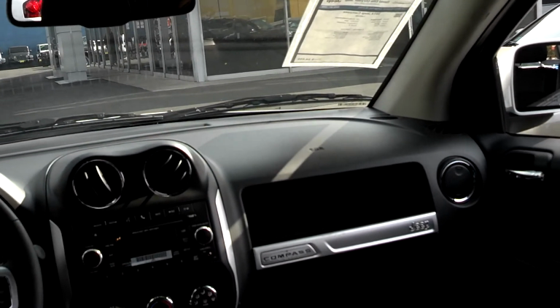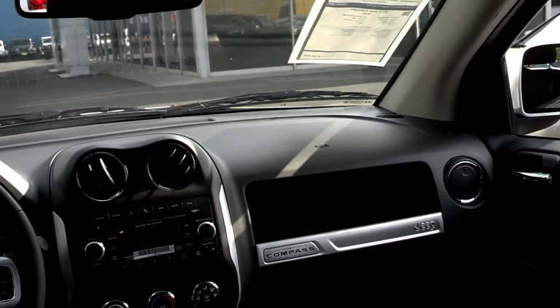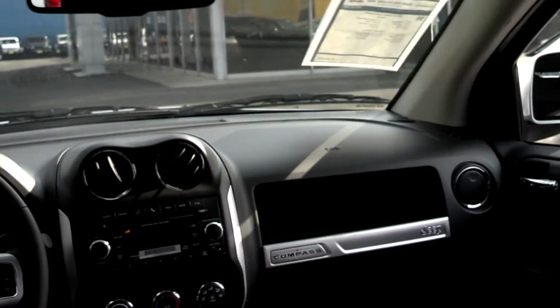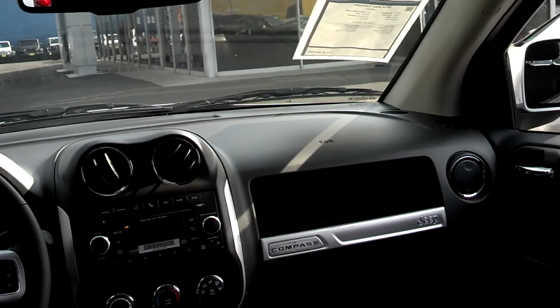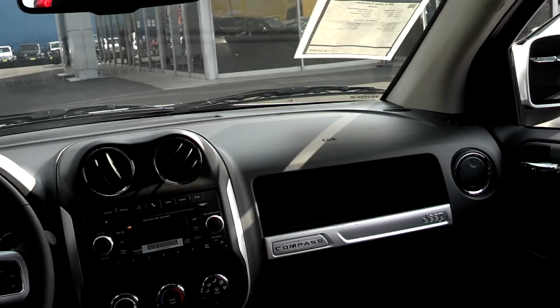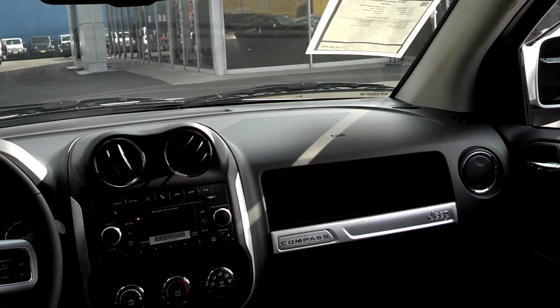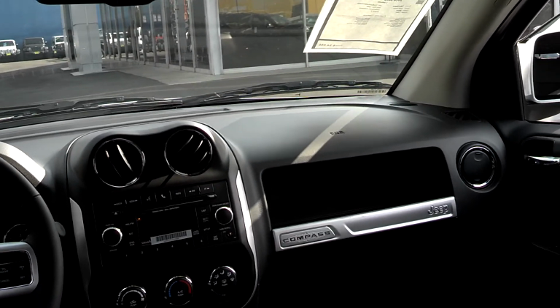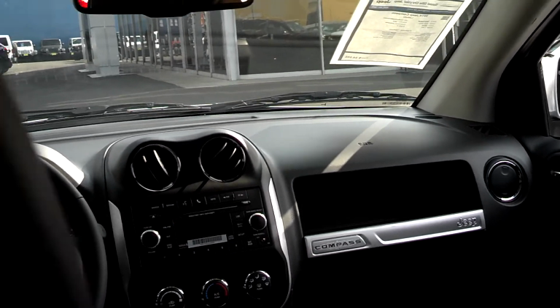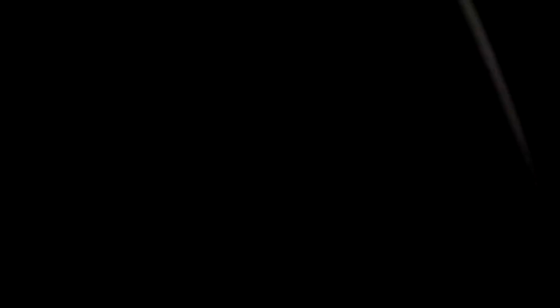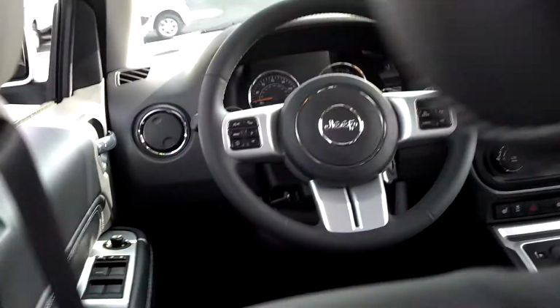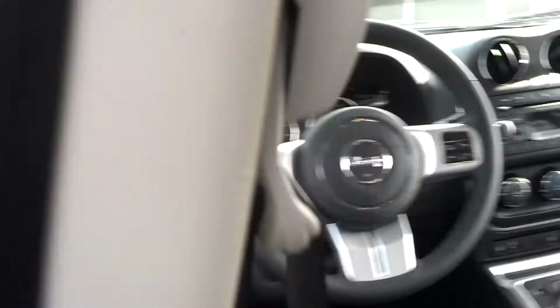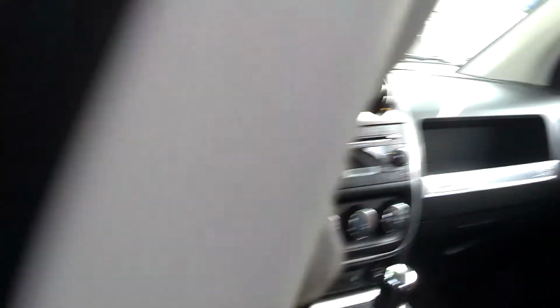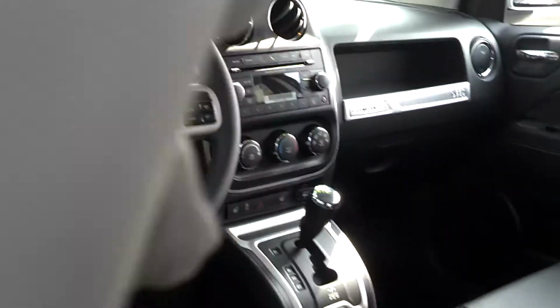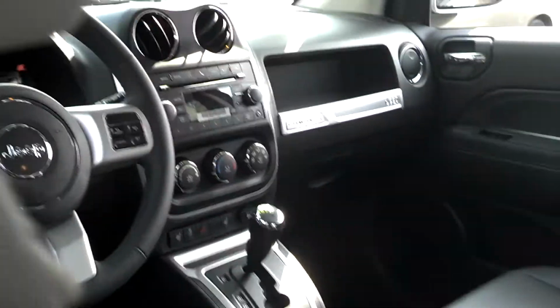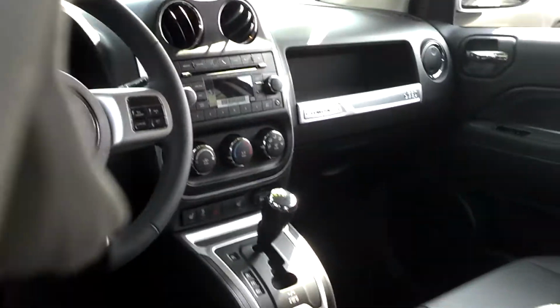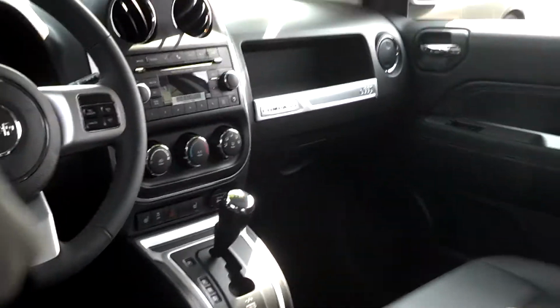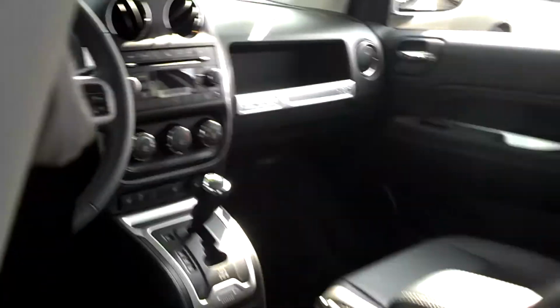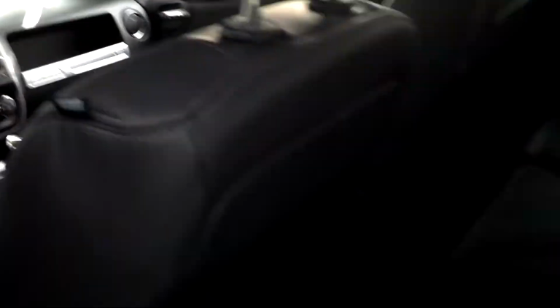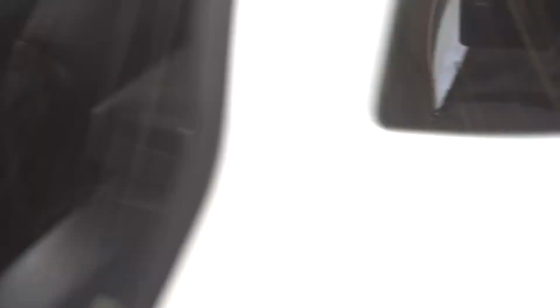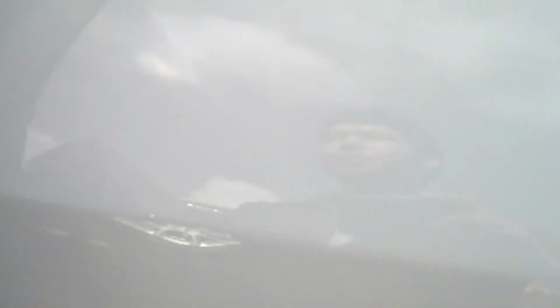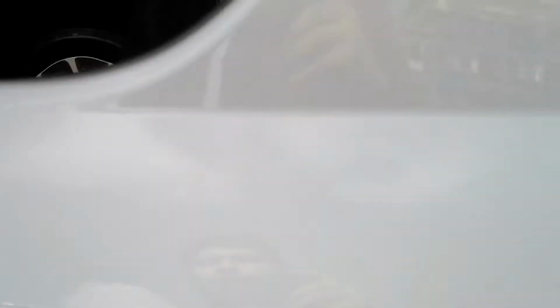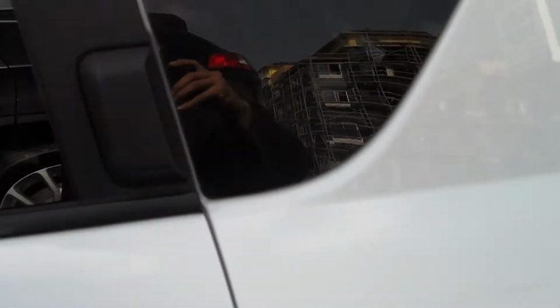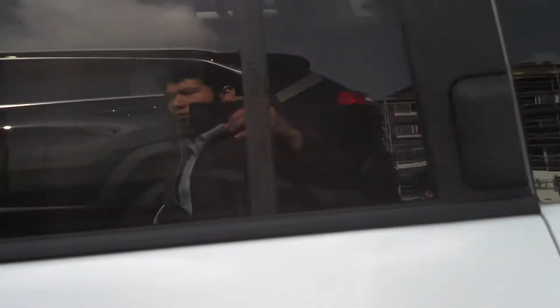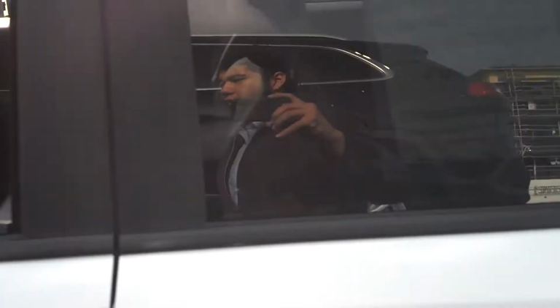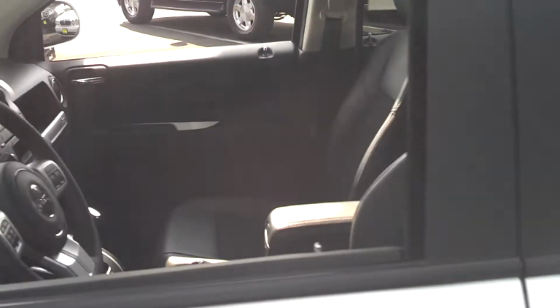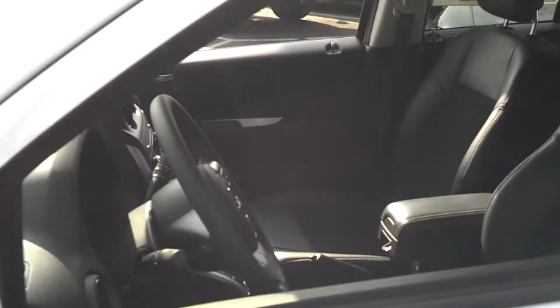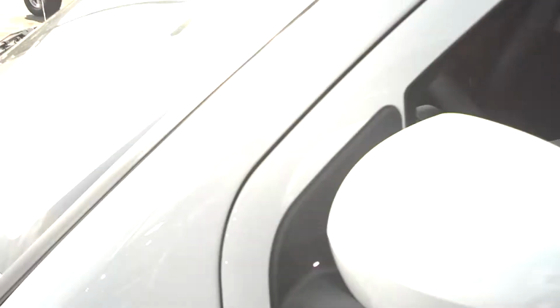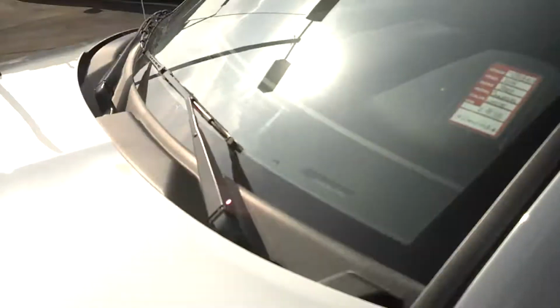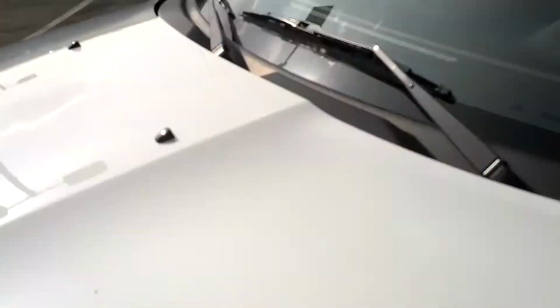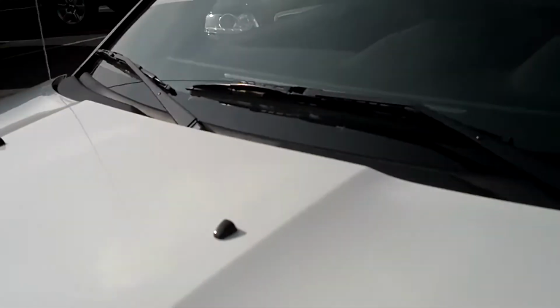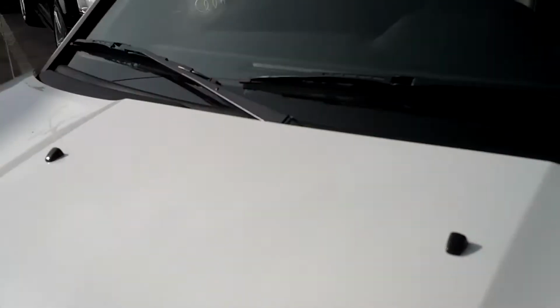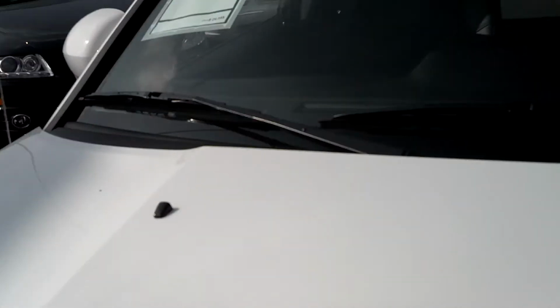2014 Jeep Compass Latitude. Let's go ahead and cruise to the front one last time and we'll take a look at the window sticker.